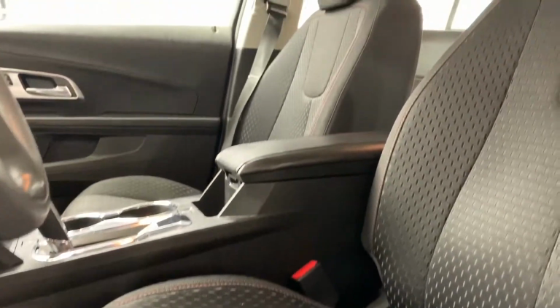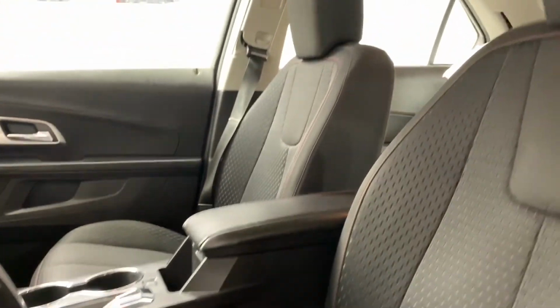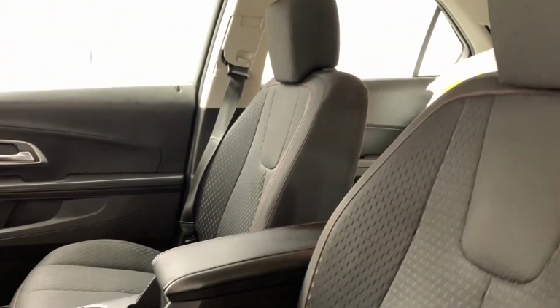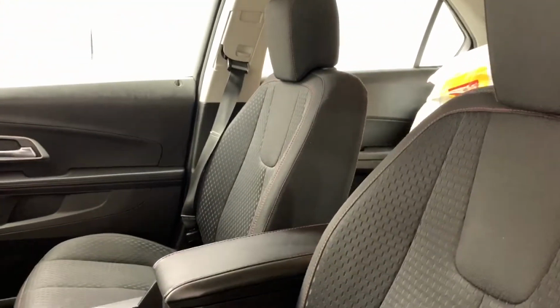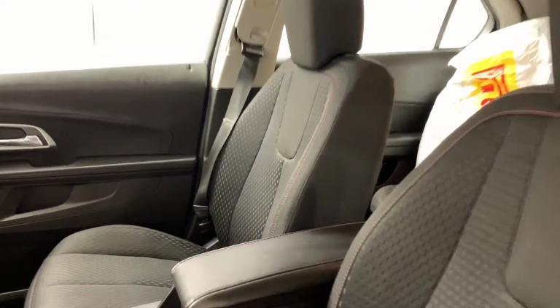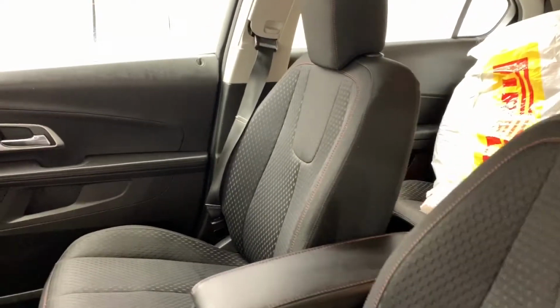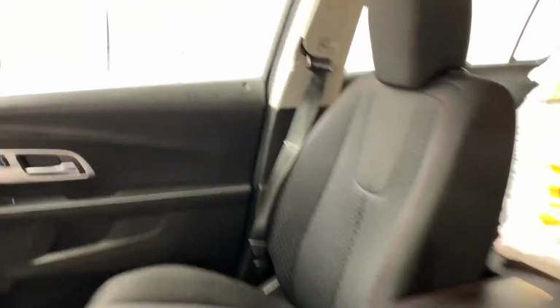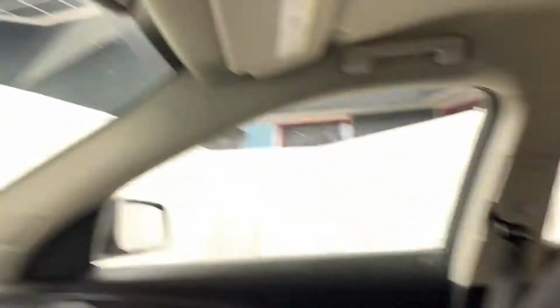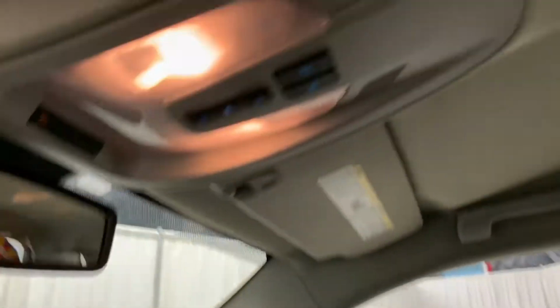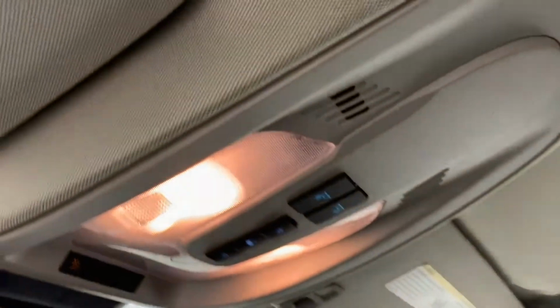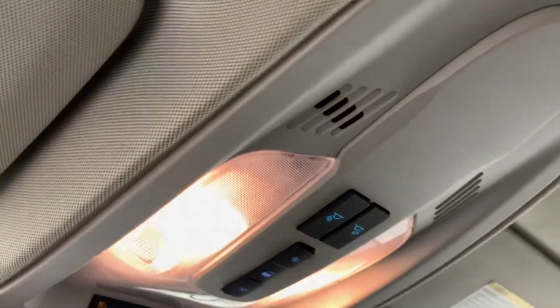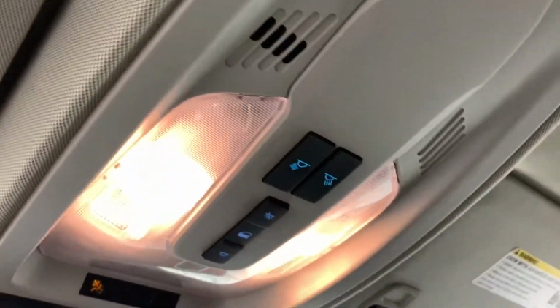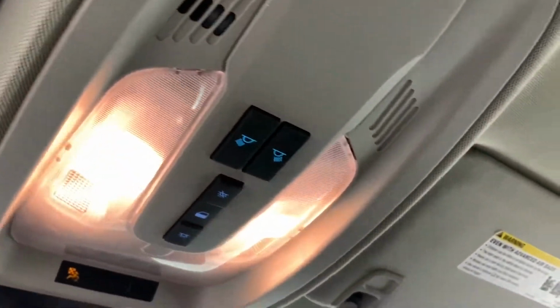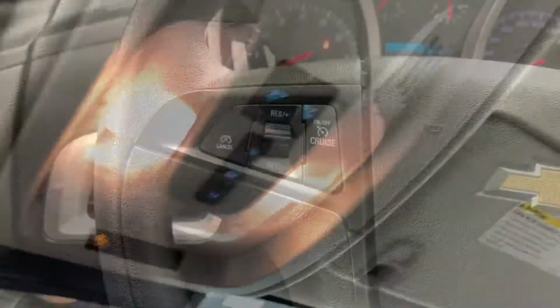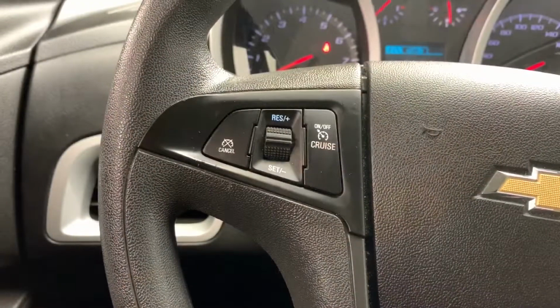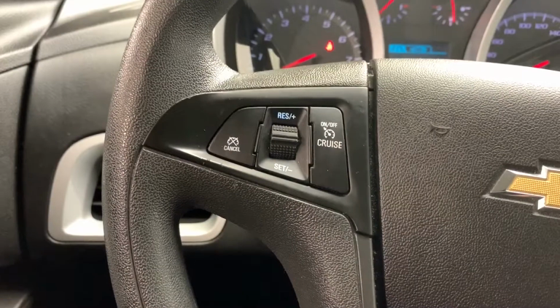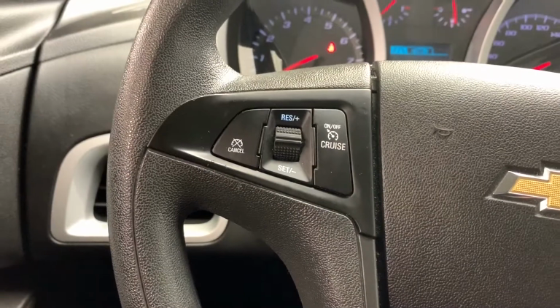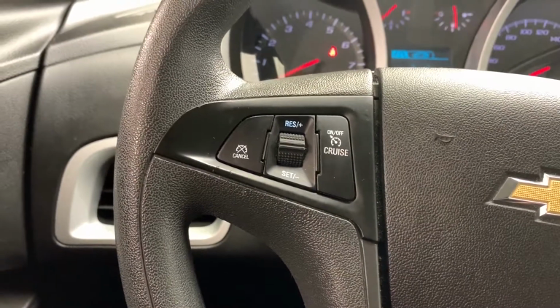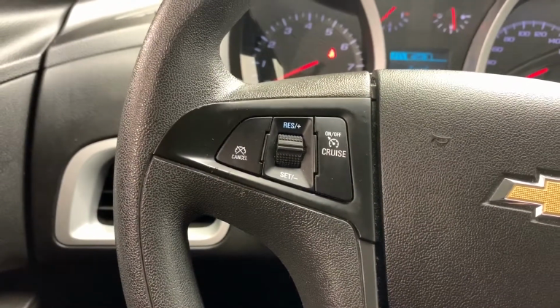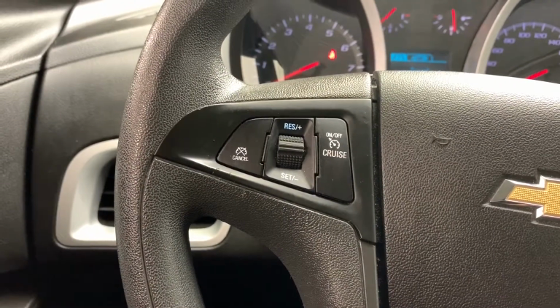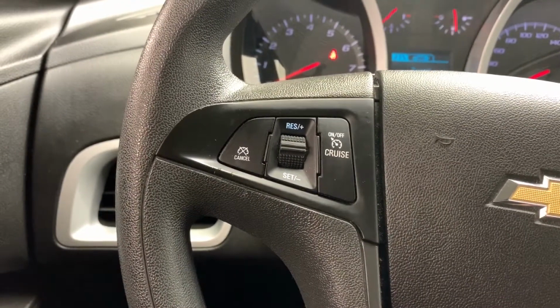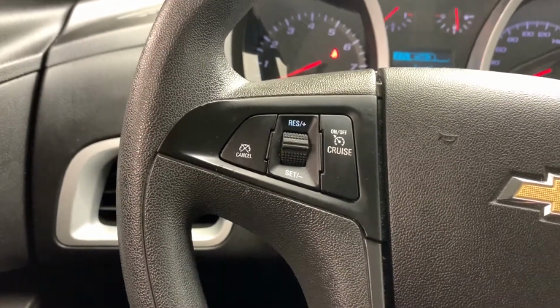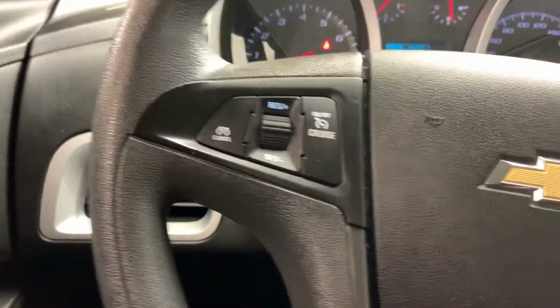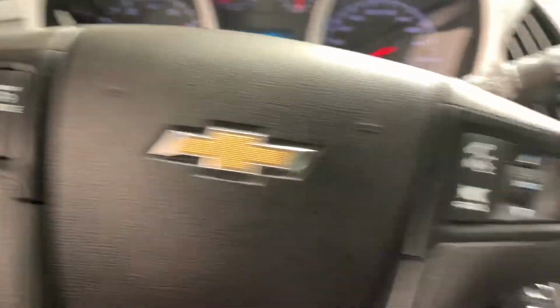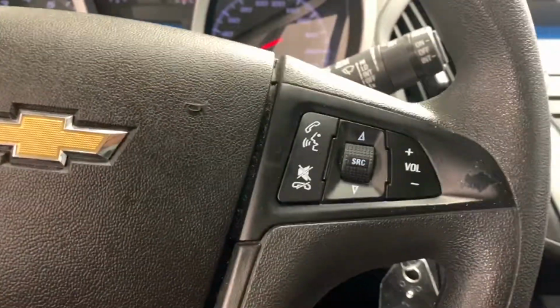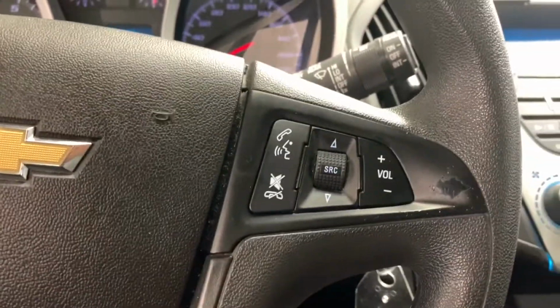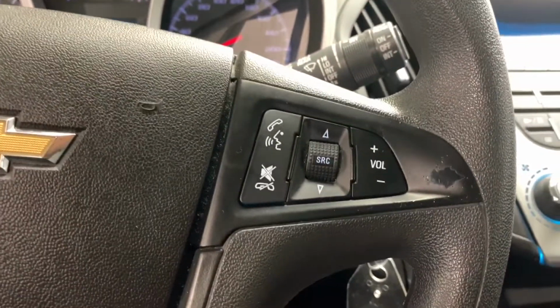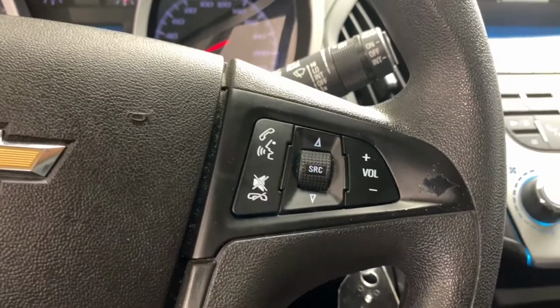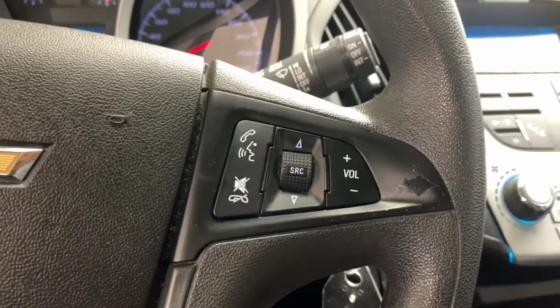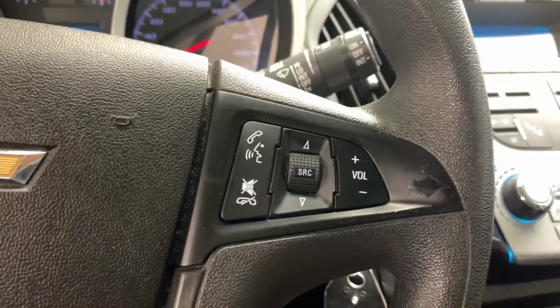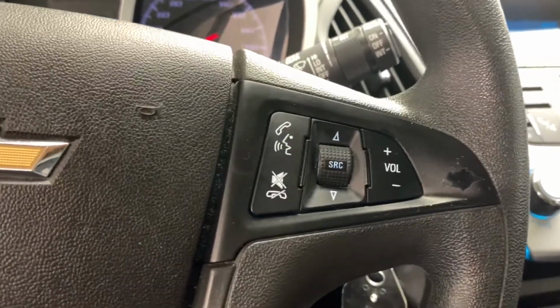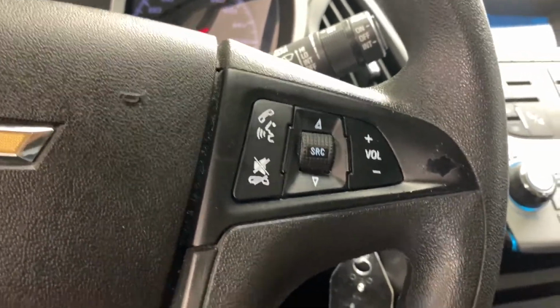Here you have your power adjustable and manual adjustable cloth bucket seats with overhead lights, and on the left side of your leather-wrapped steering wheel you have your cruise control. On the right-hand side you have your media controls and your hands-free calling voice activated Bluetooth.